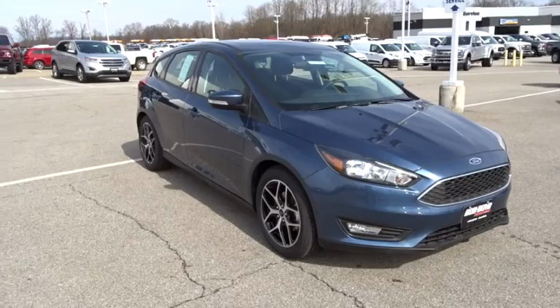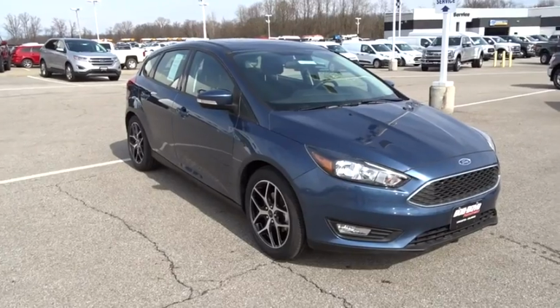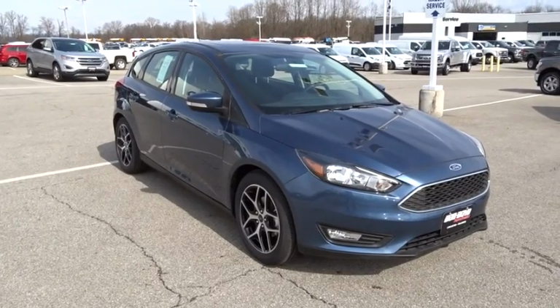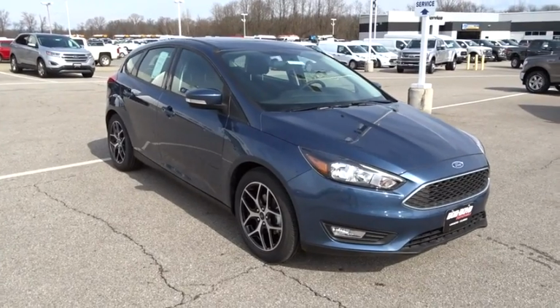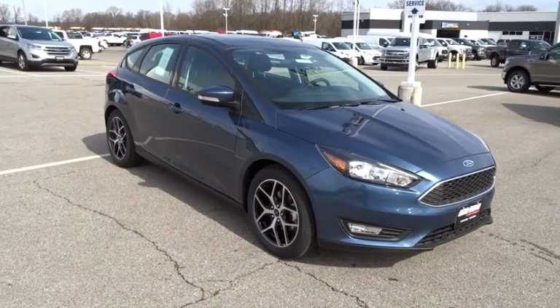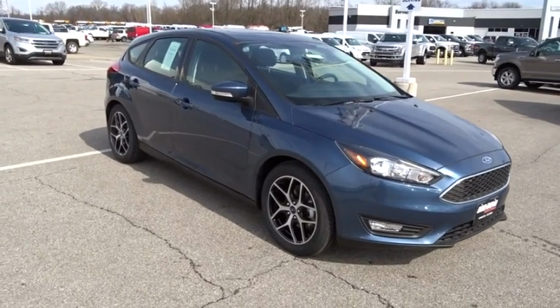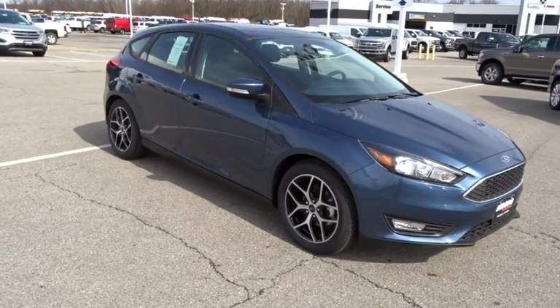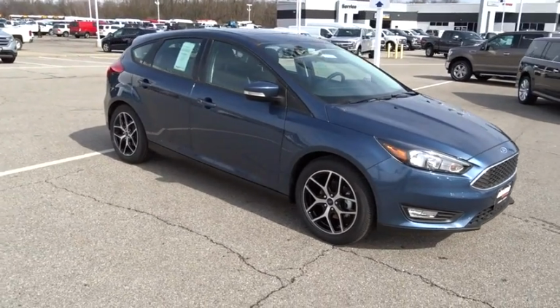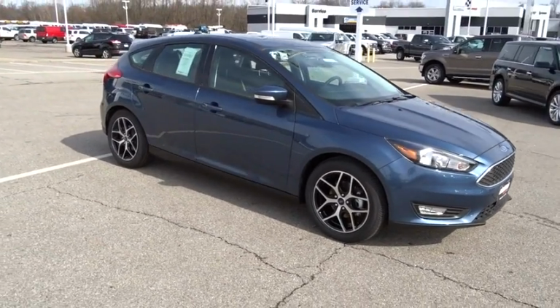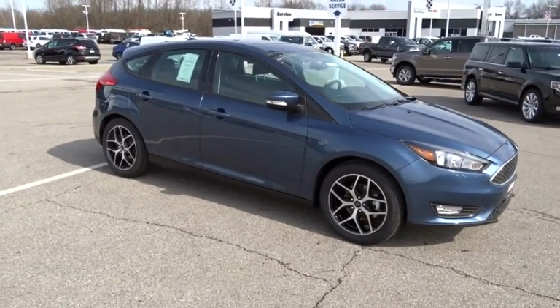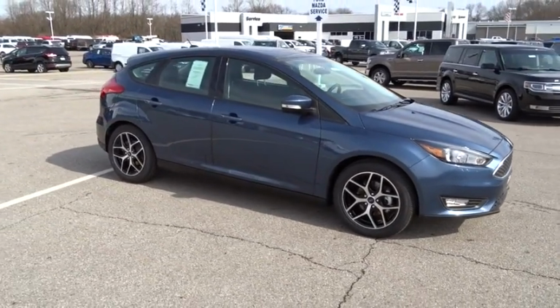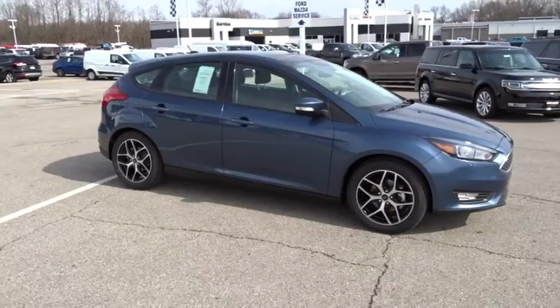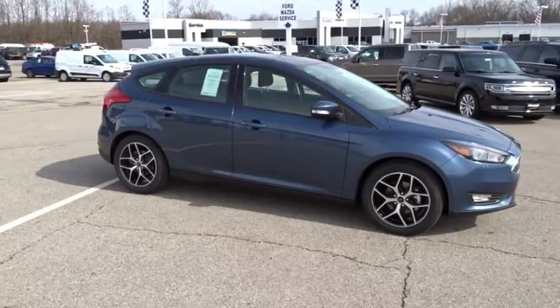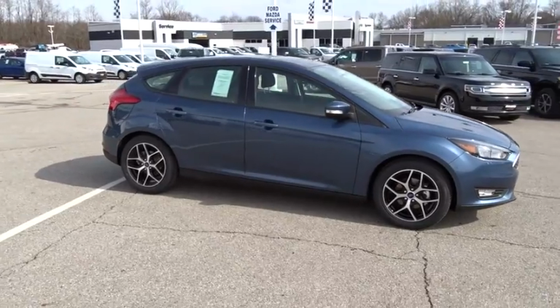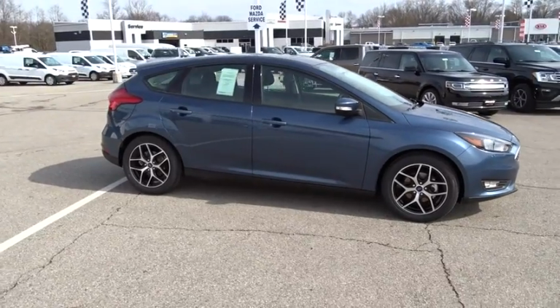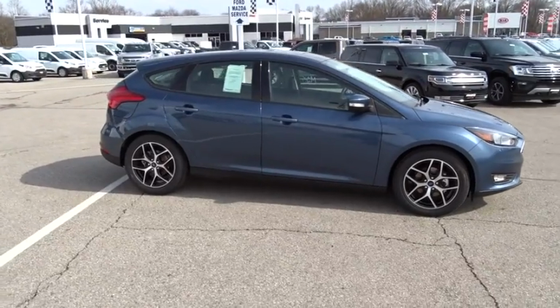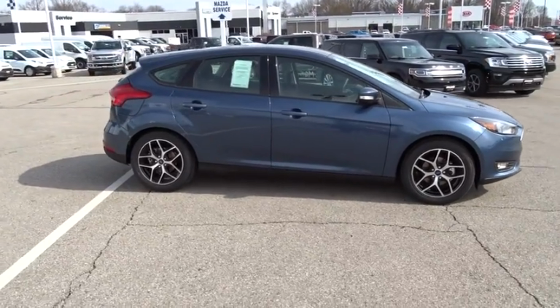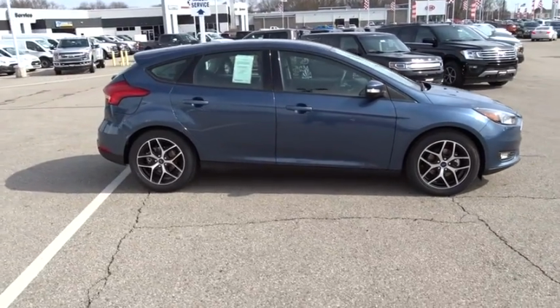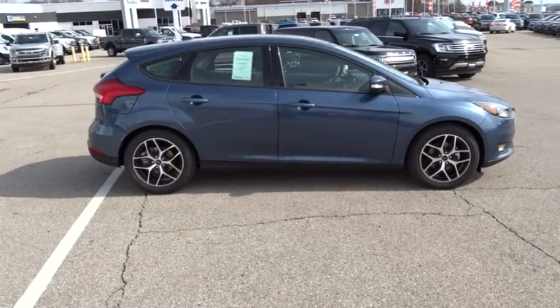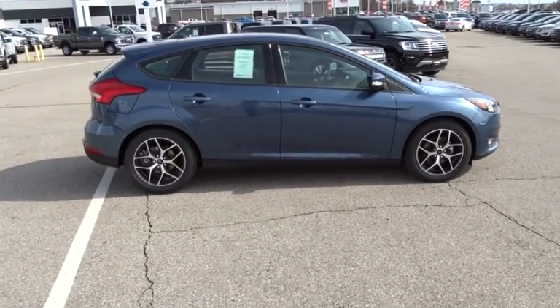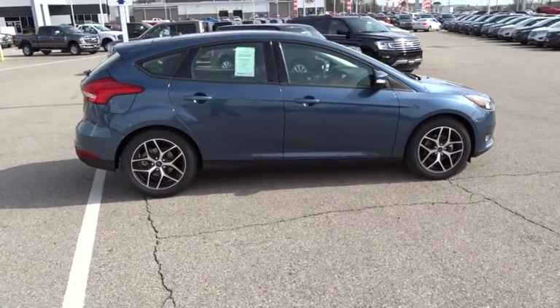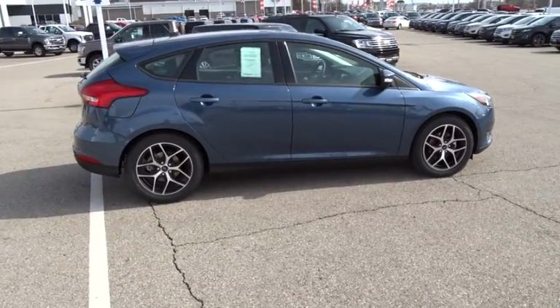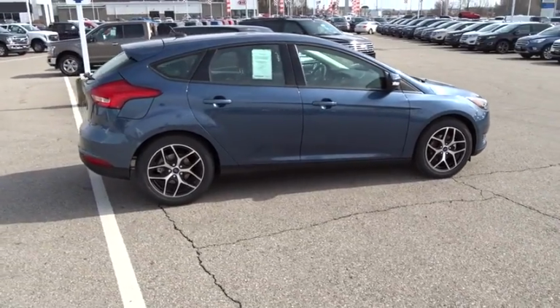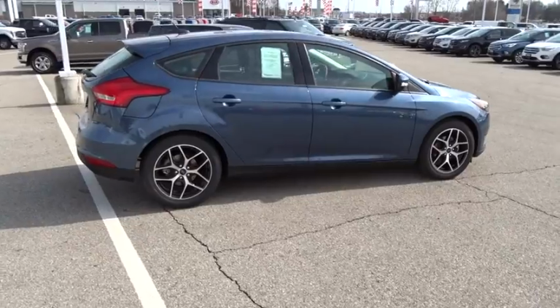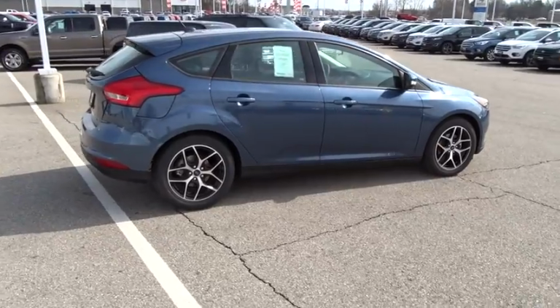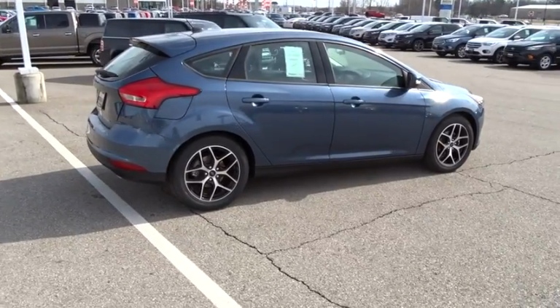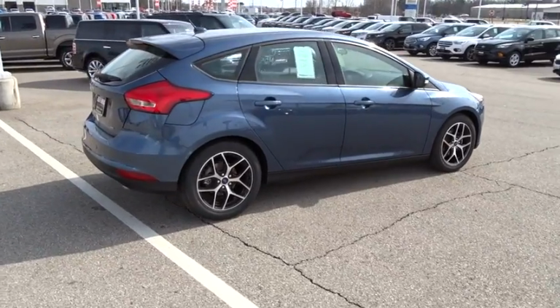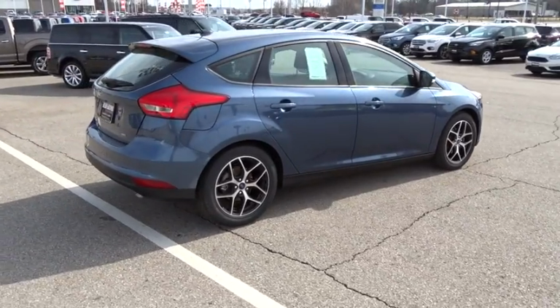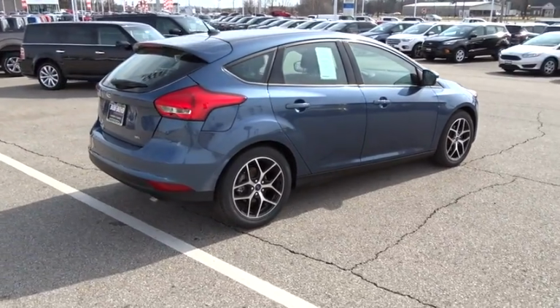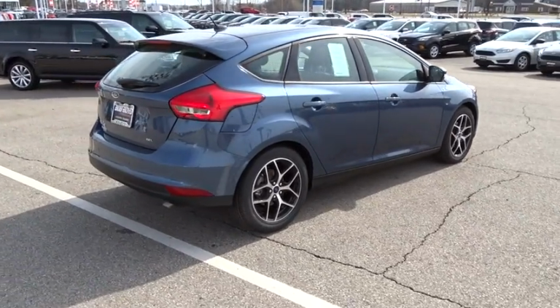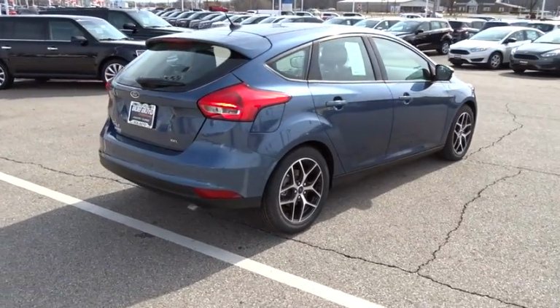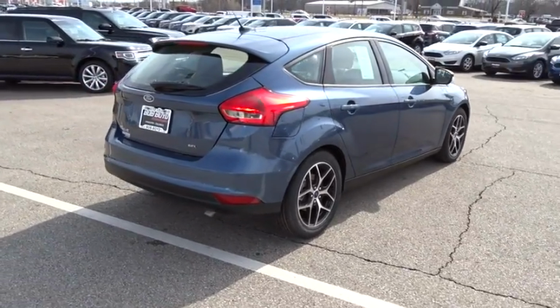2018 Ford Focus. Focus has more cool tech, more of what you're looking for. From any point of view, more than meets the eye. This vehicle has less than 100 miles. Here are some of this vehicle's great options.